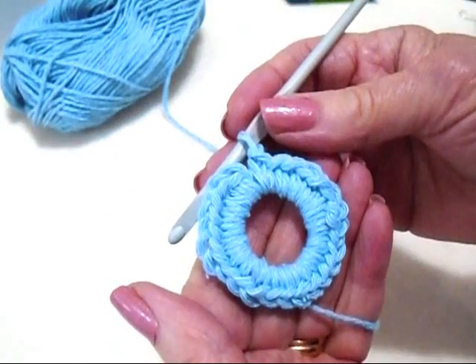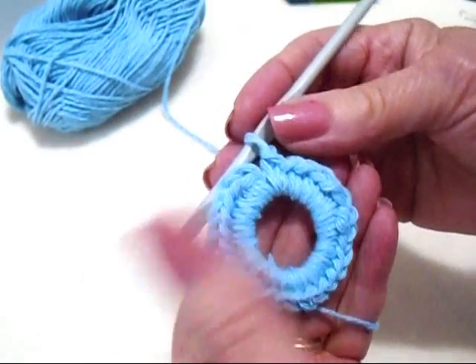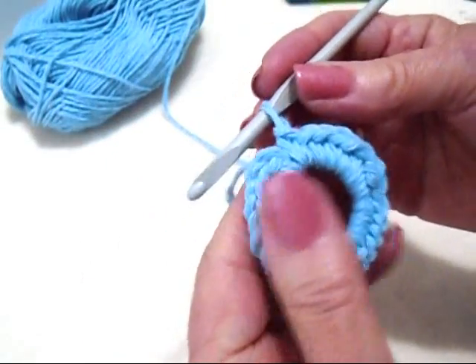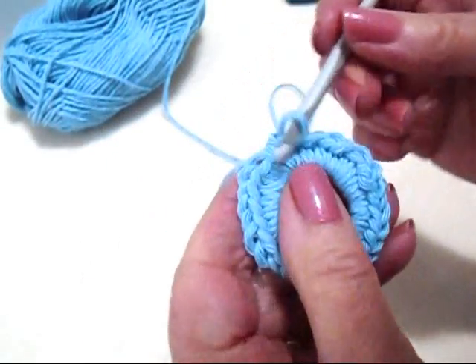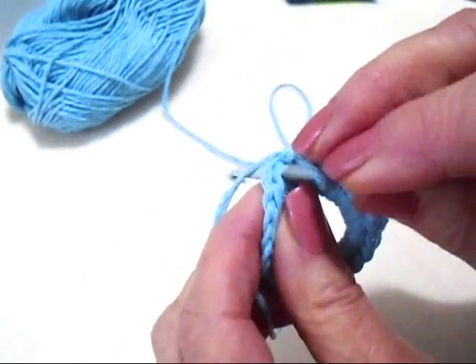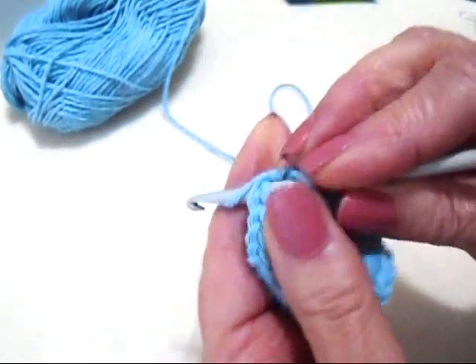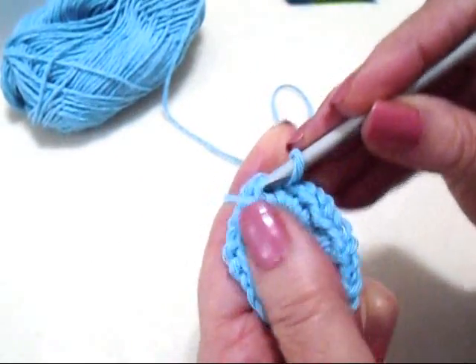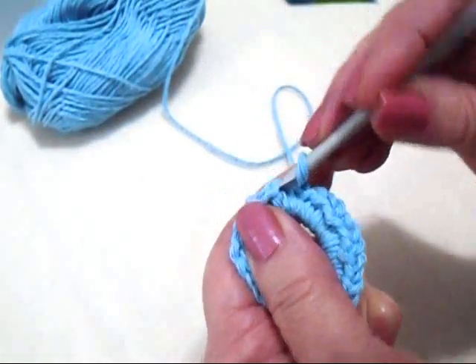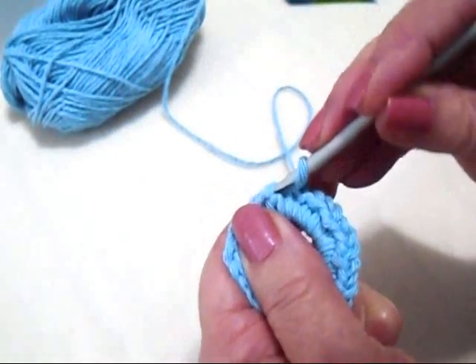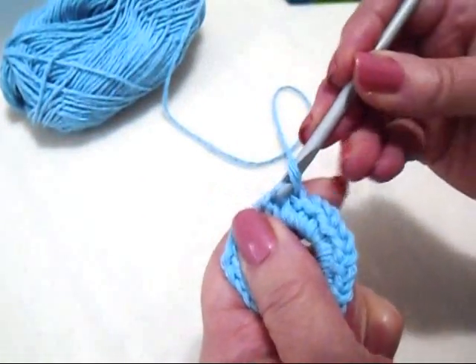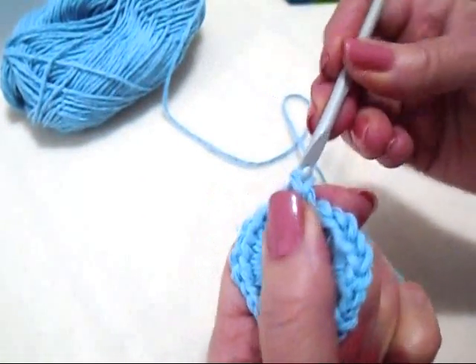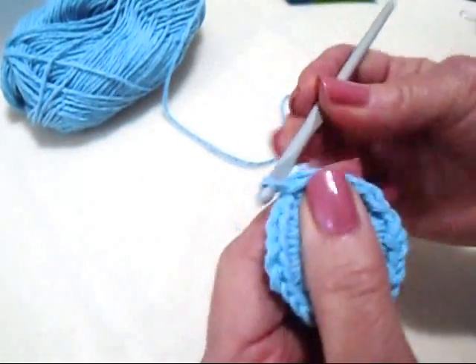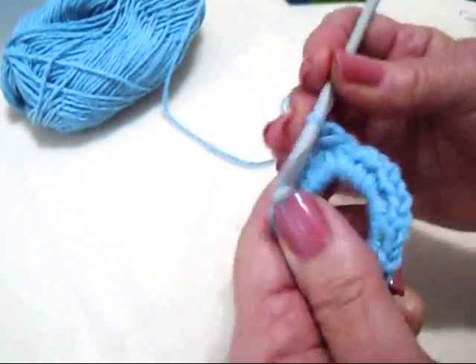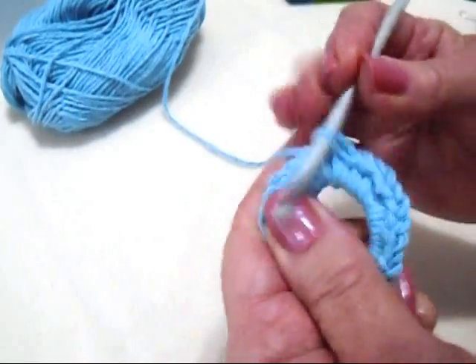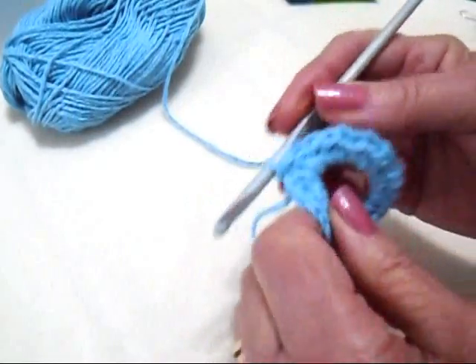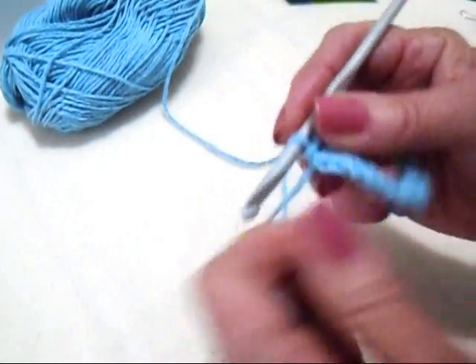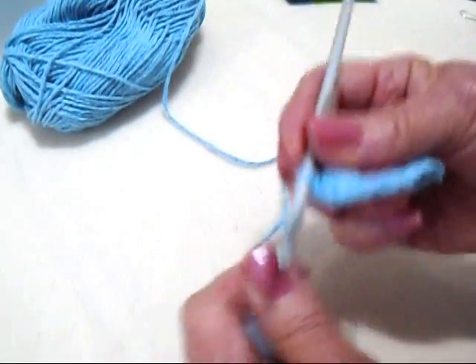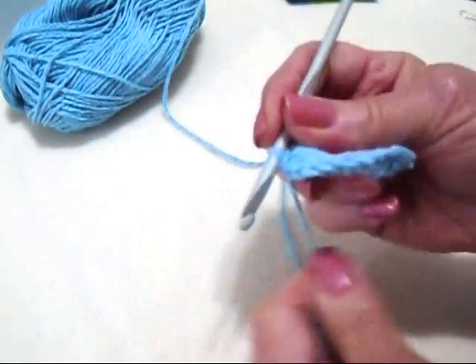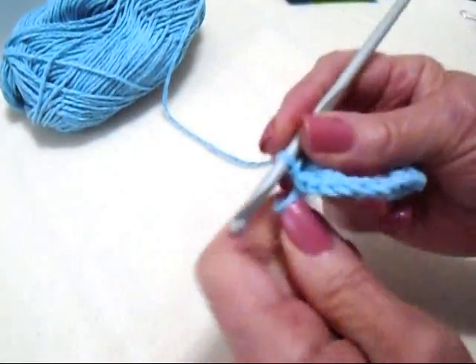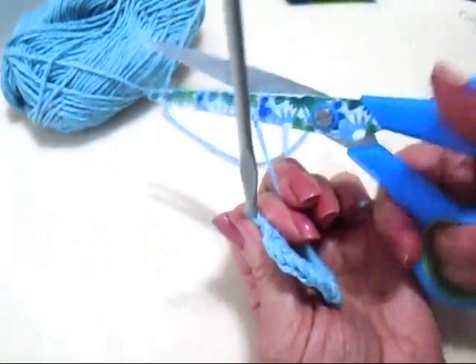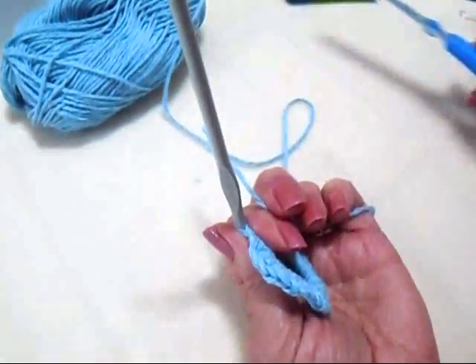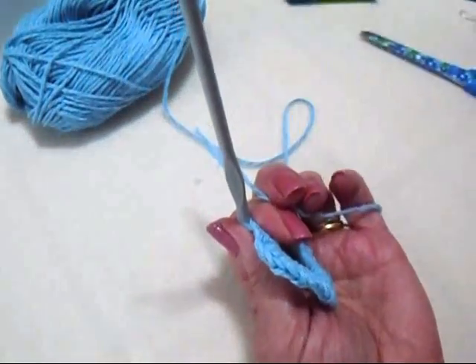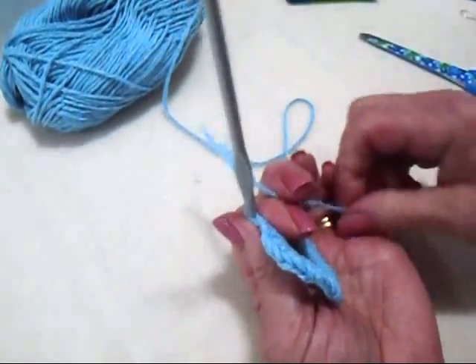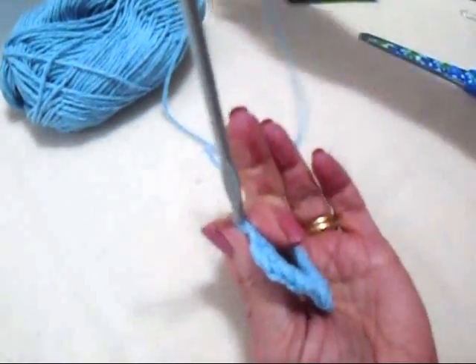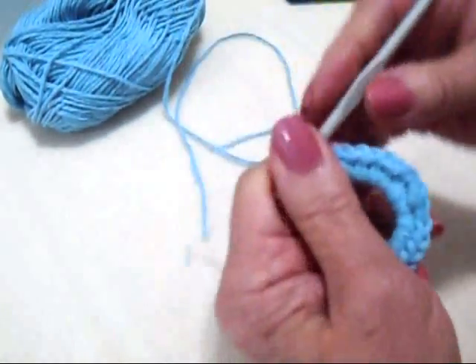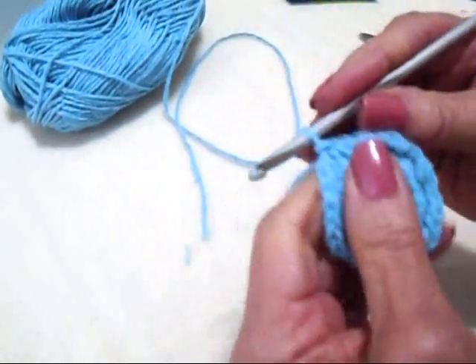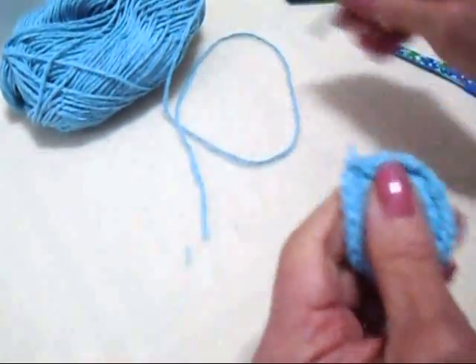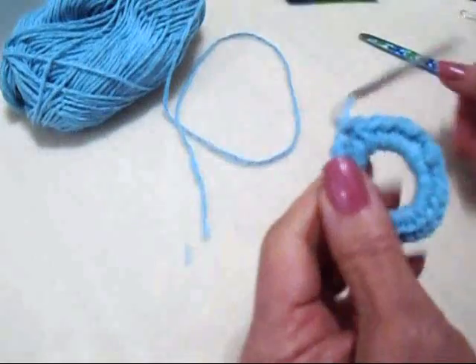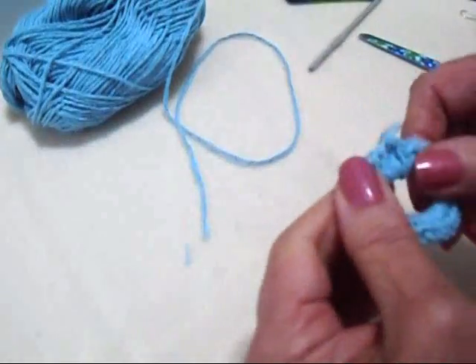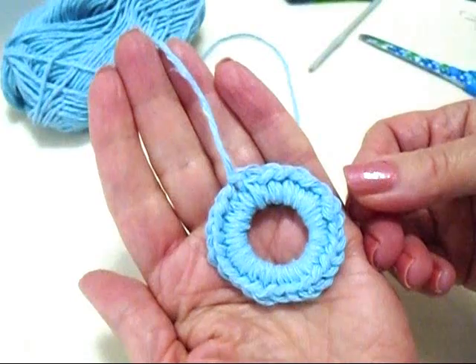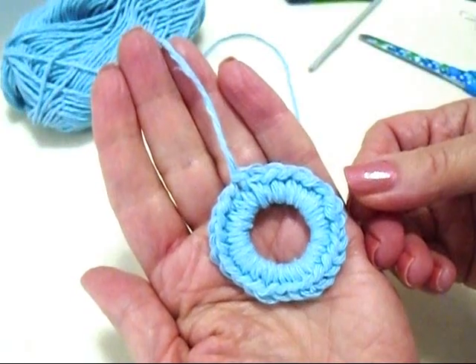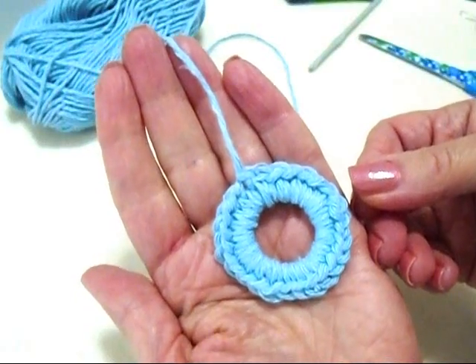Okay, I've worked all the way around. Now I'm just going to slip stitch to join into the very first single crochet. Fasten off like that.